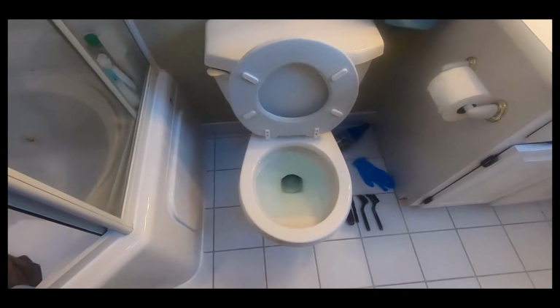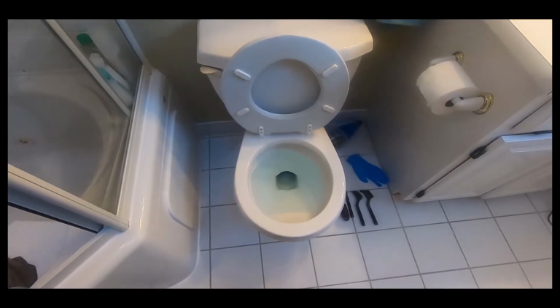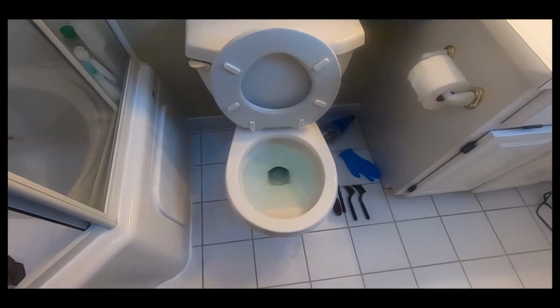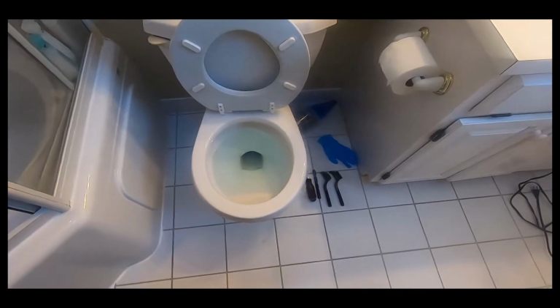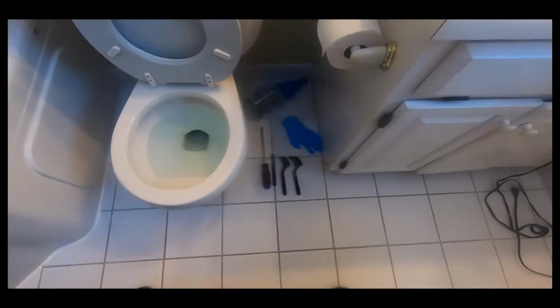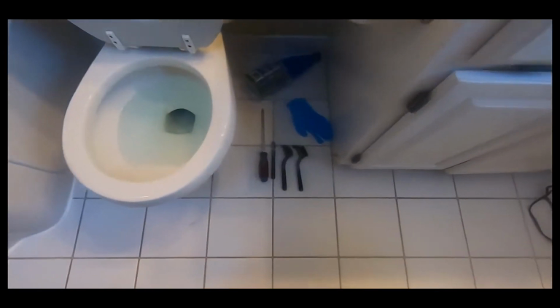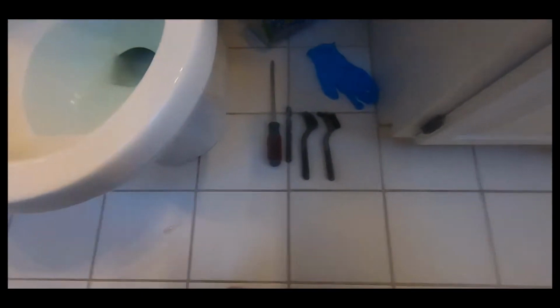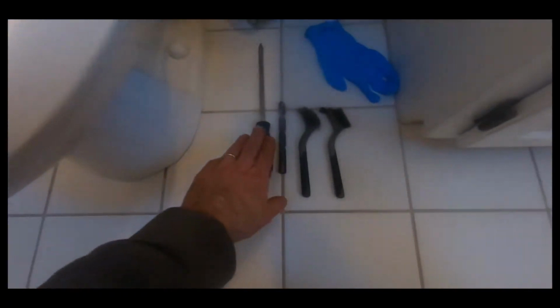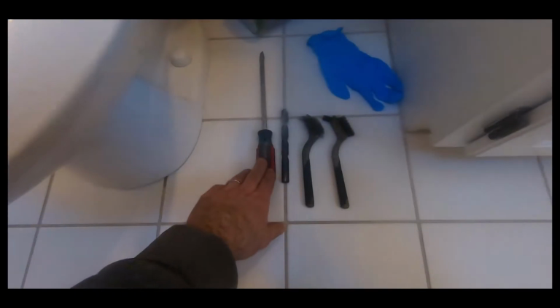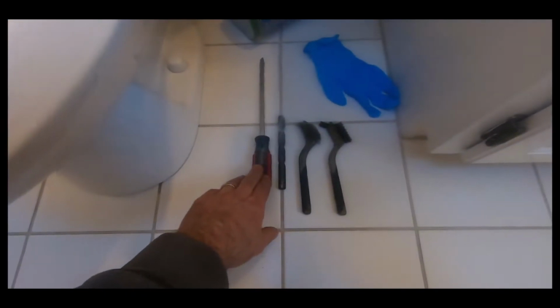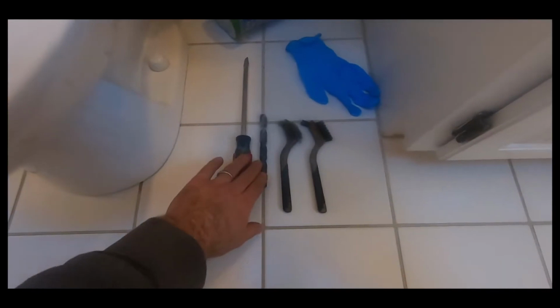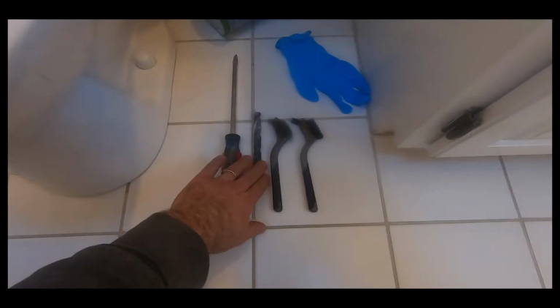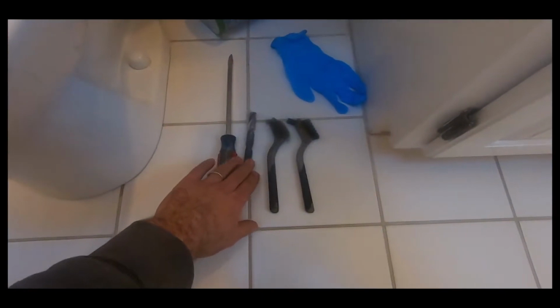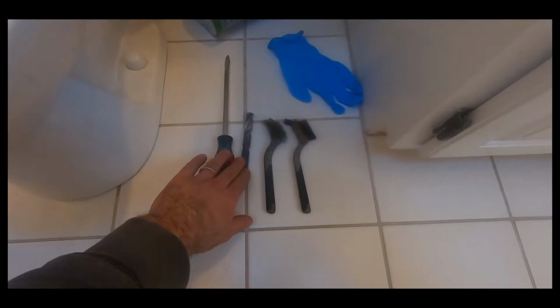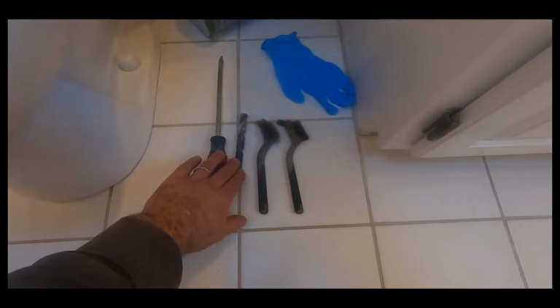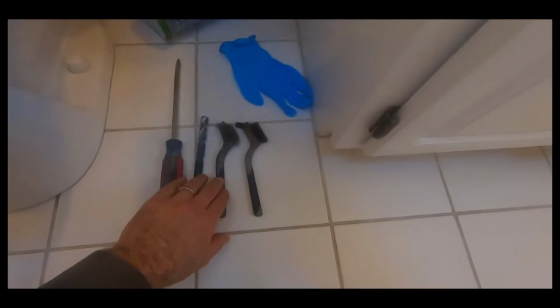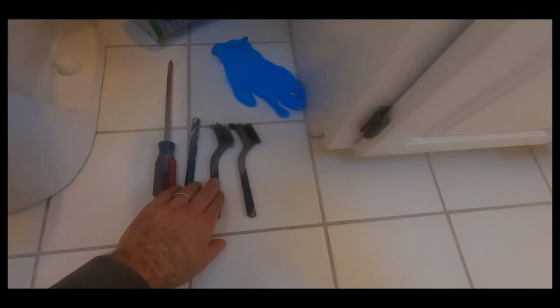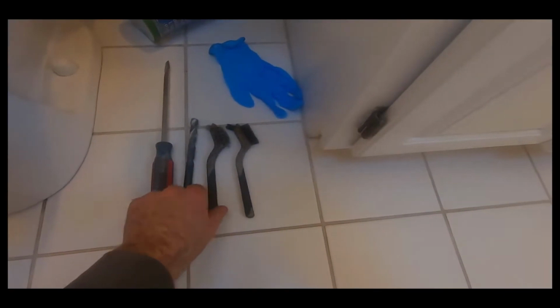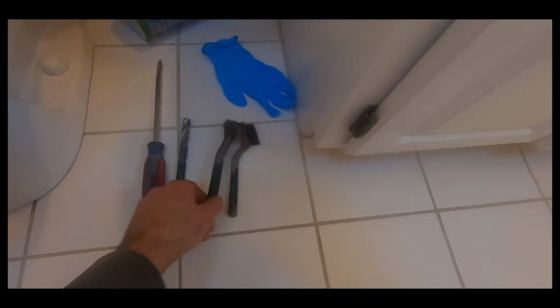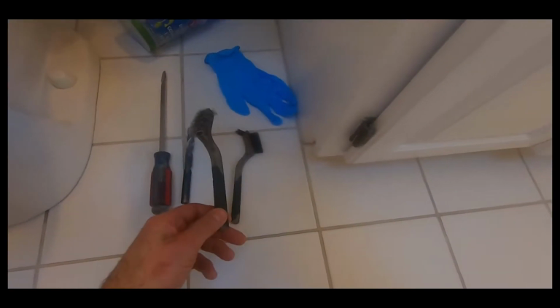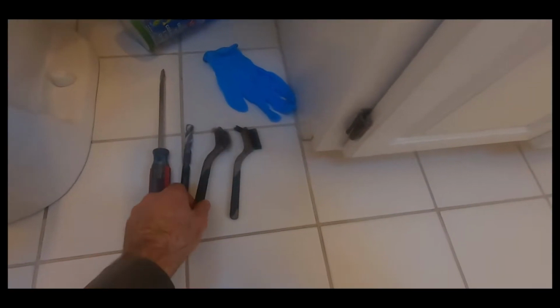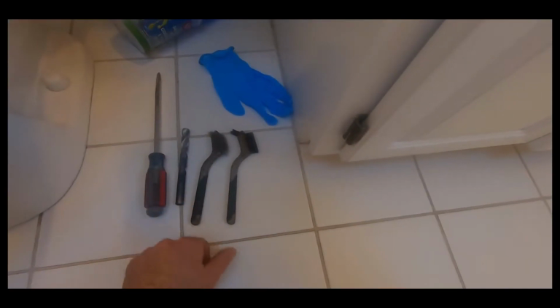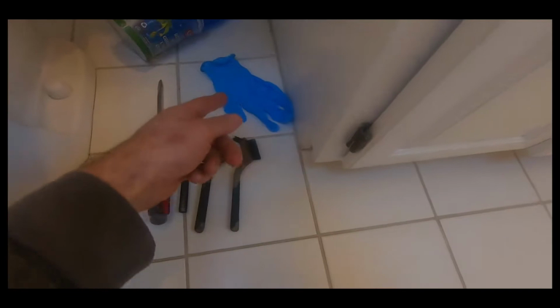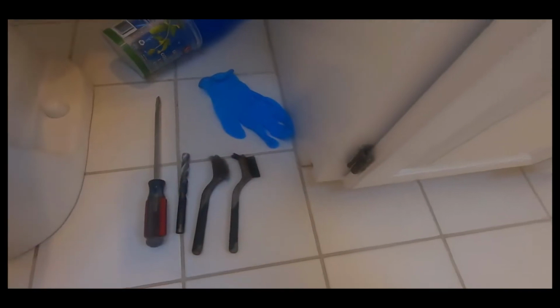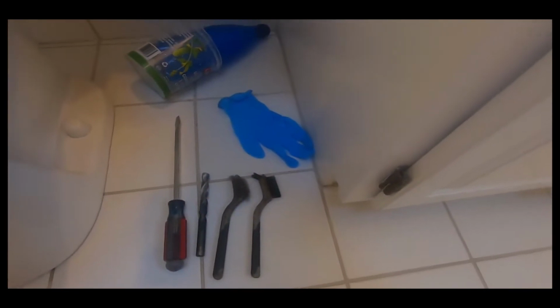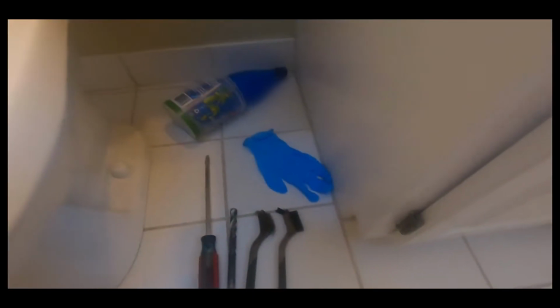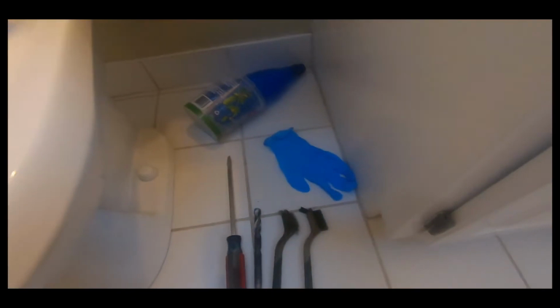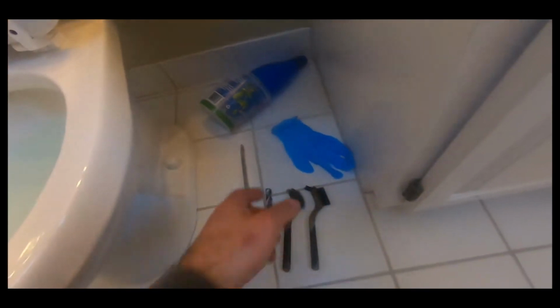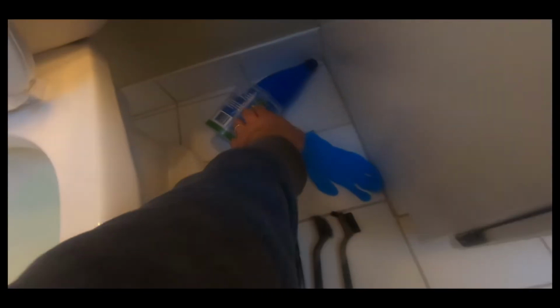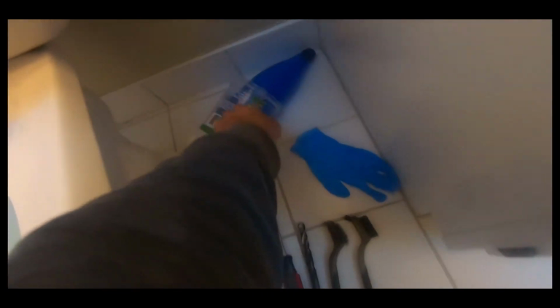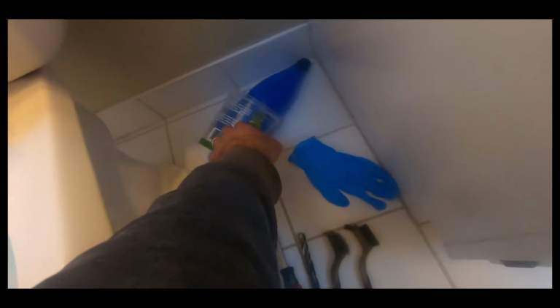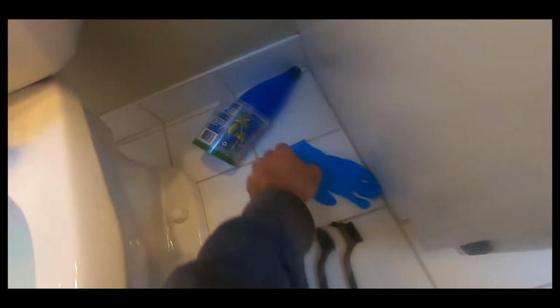It won't cost you anything and you'll need basic tools: a screwdriver, a drill bit, a brush — a steel brush is helpful — some rubber gloves, and a couple of liquid containers.